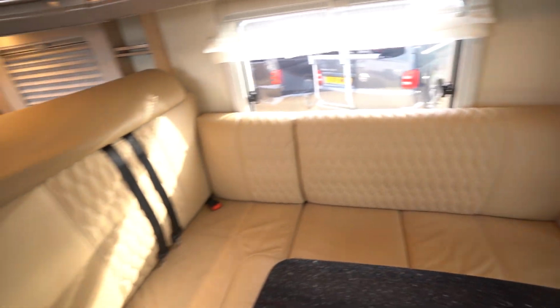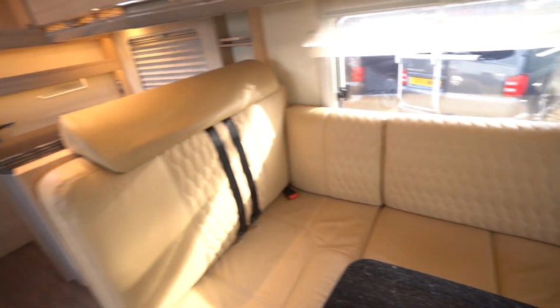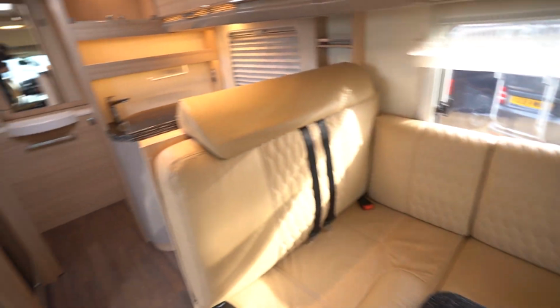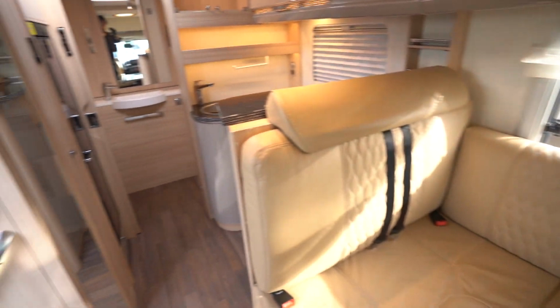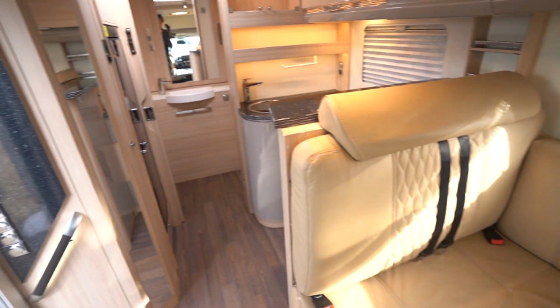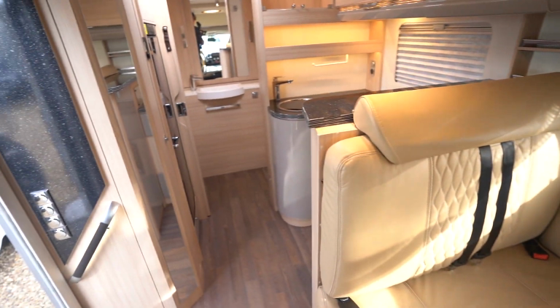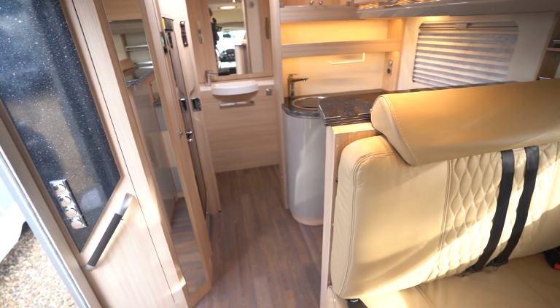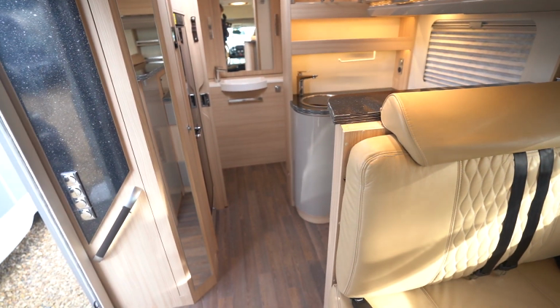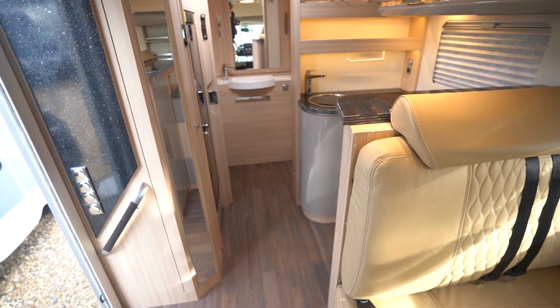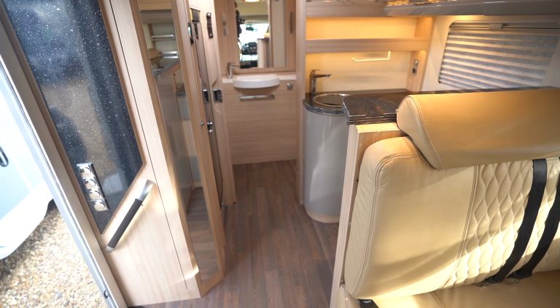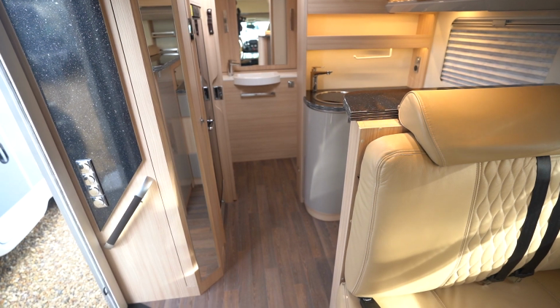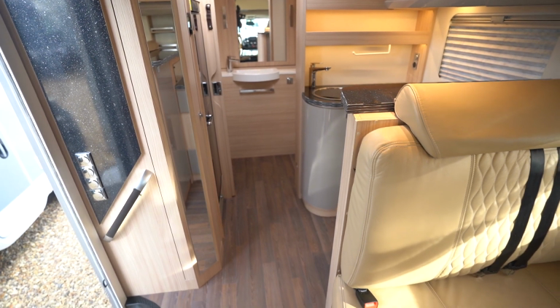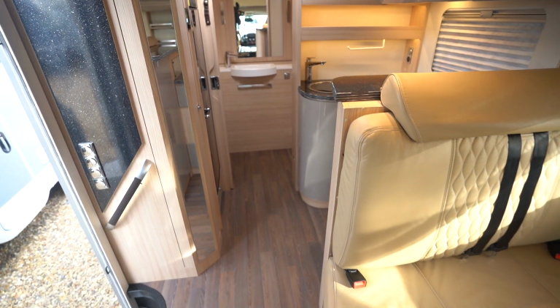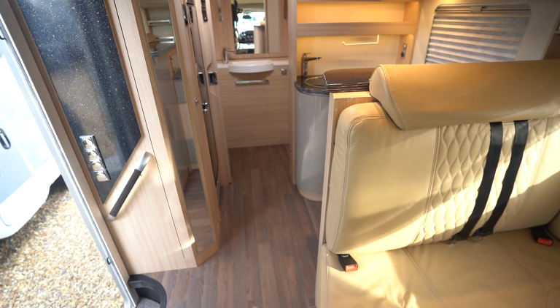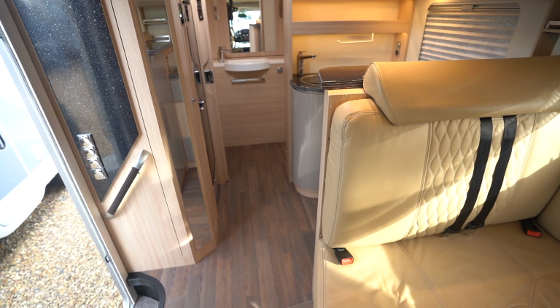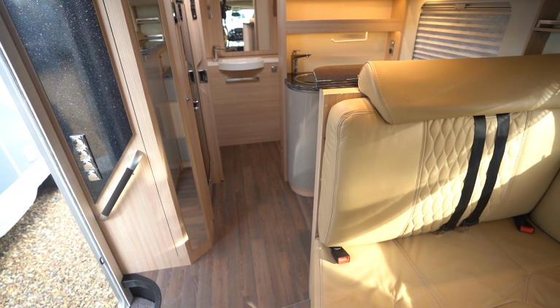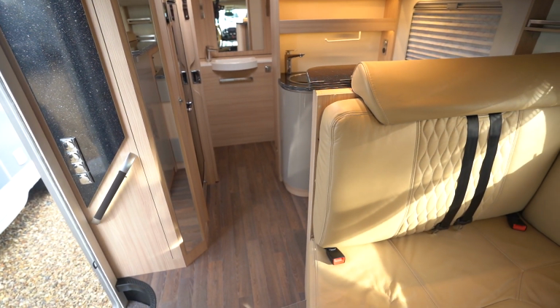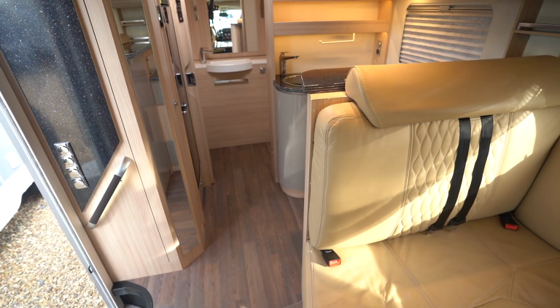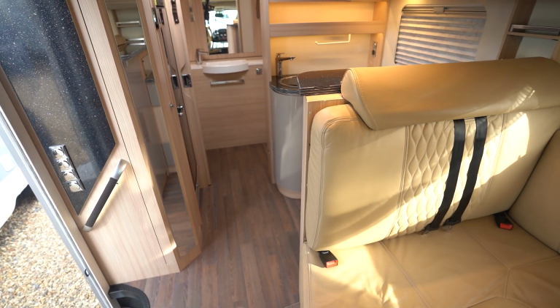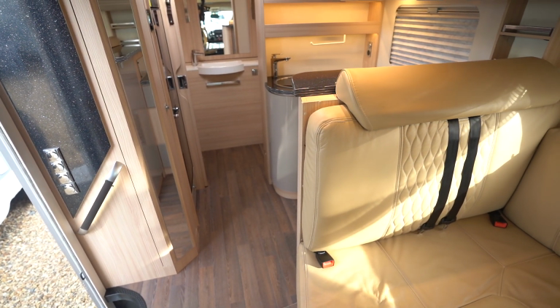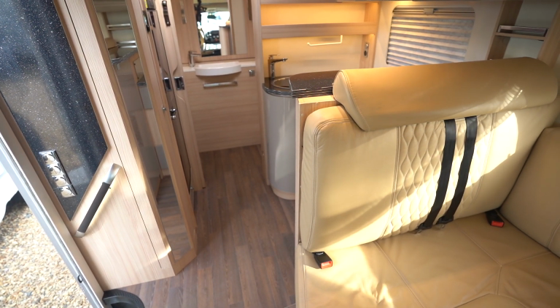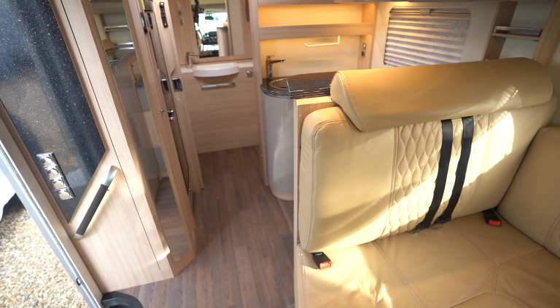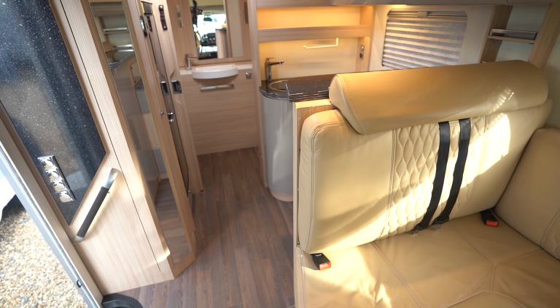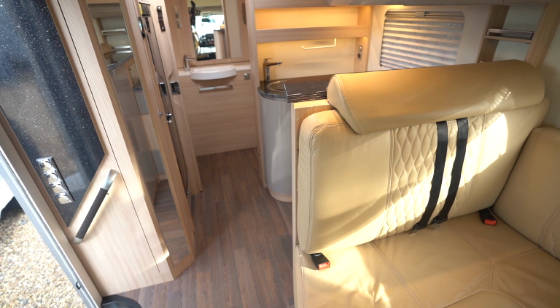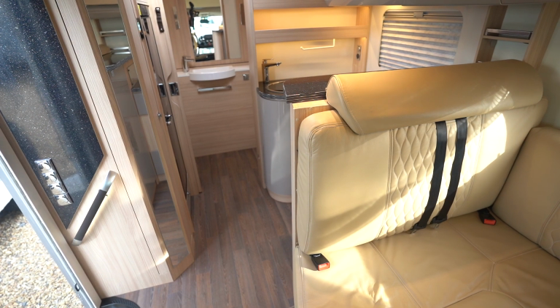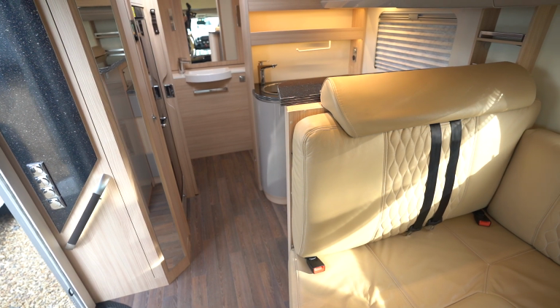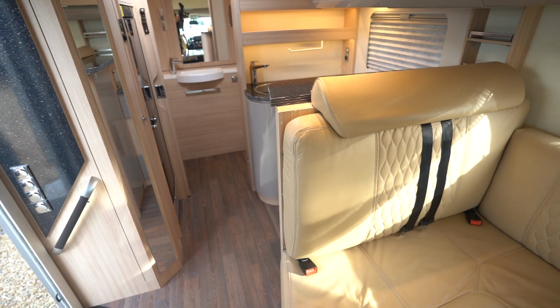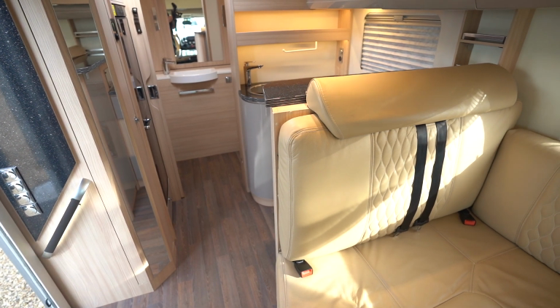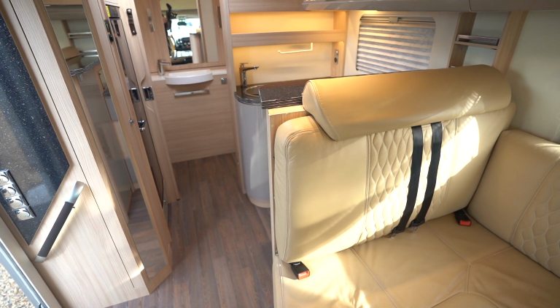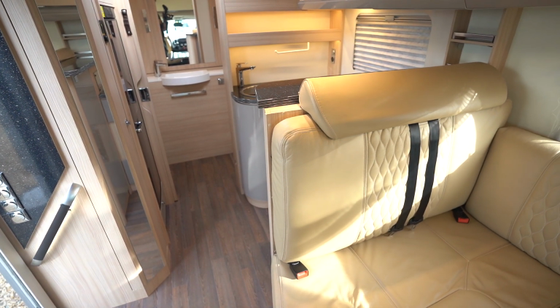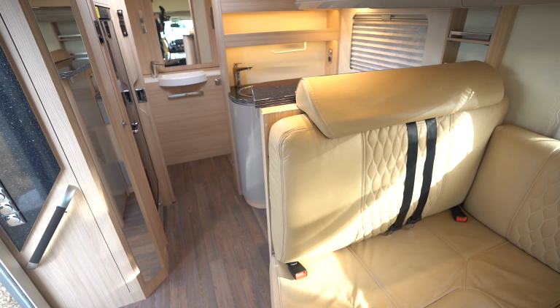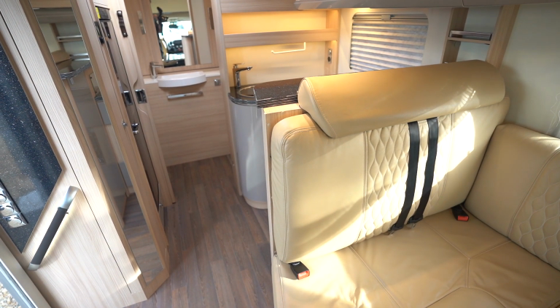It's a lovely full German motorhome — top quality, fully winterised with a double floor. If you're interested in viewing this motorhome you can contact us on 0115 930 3140.